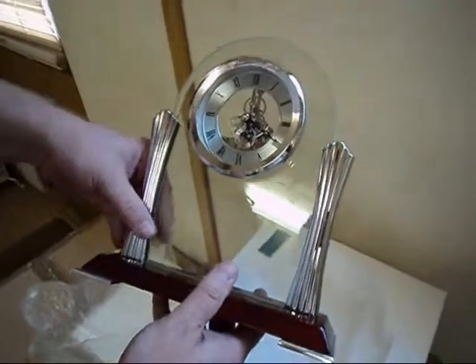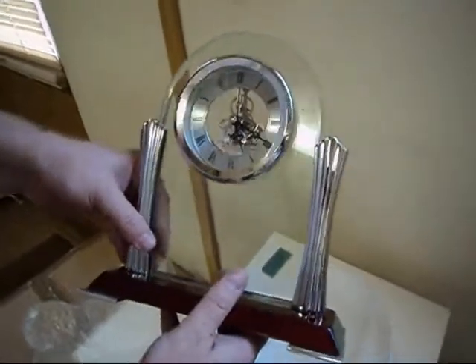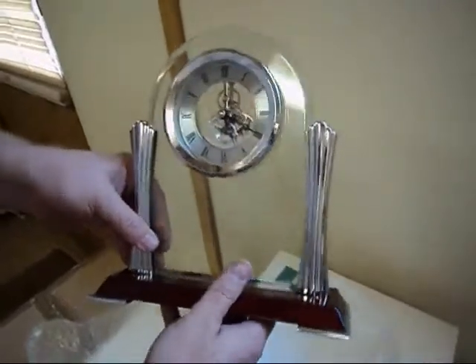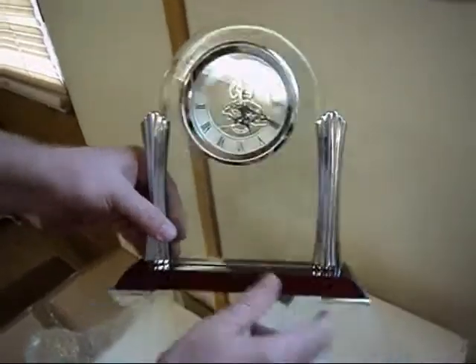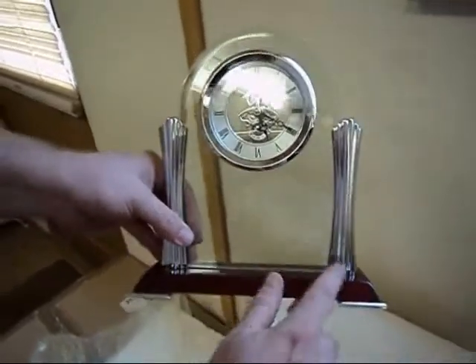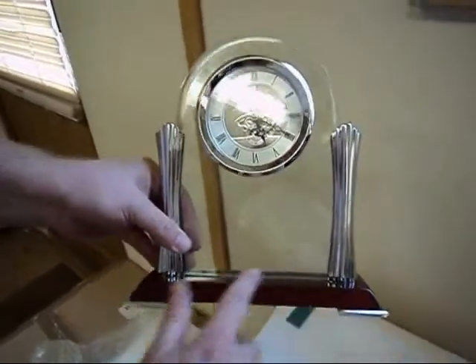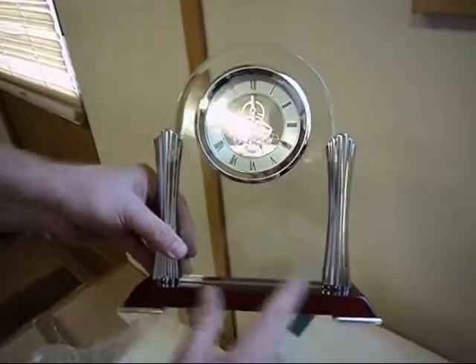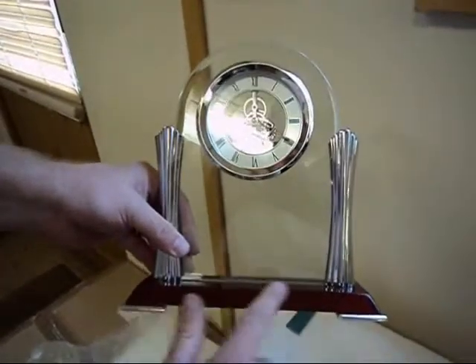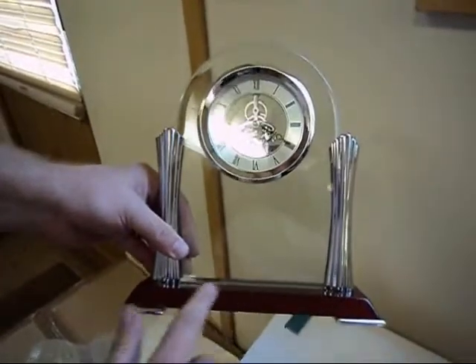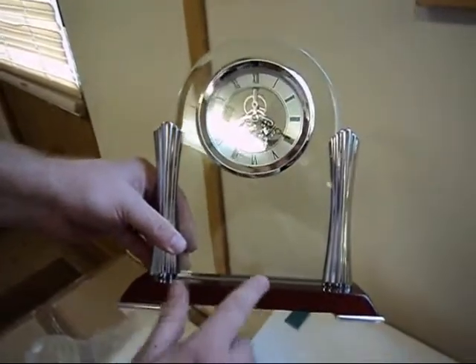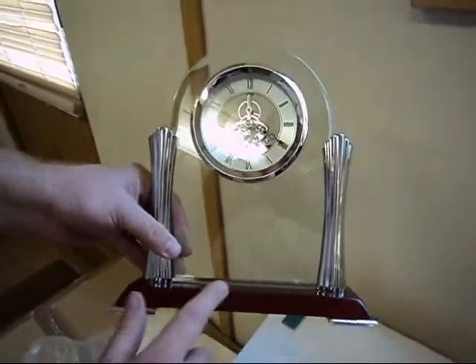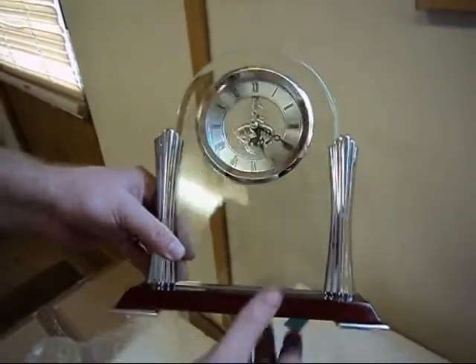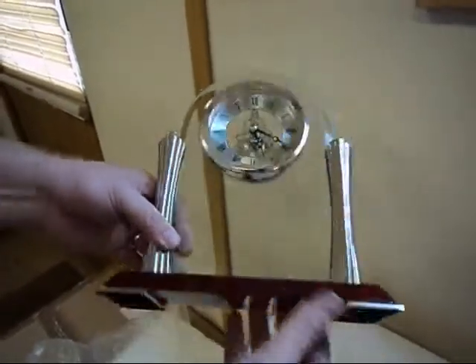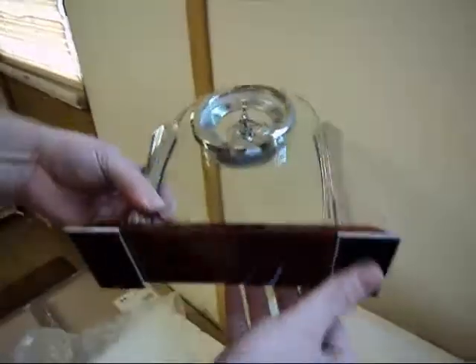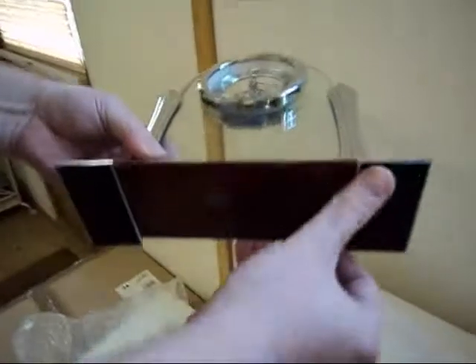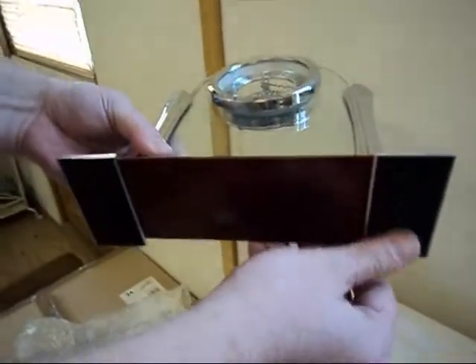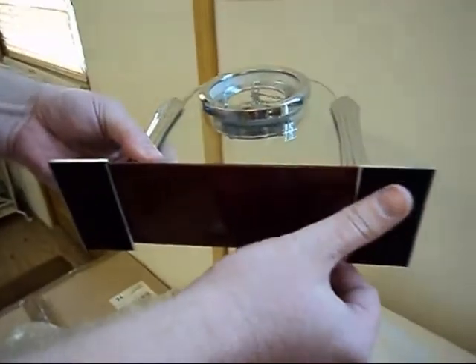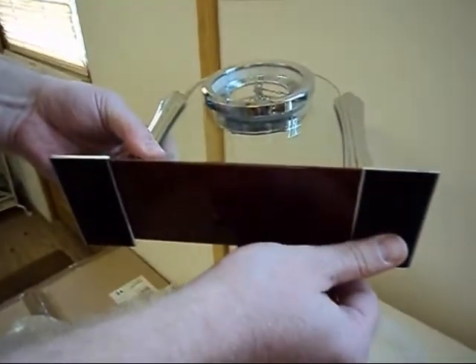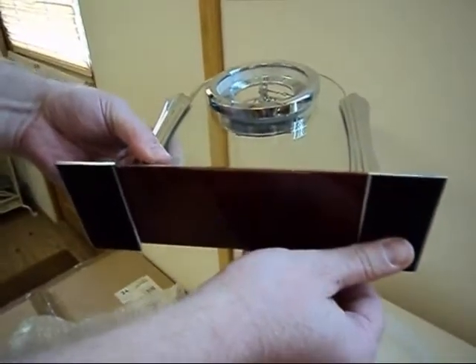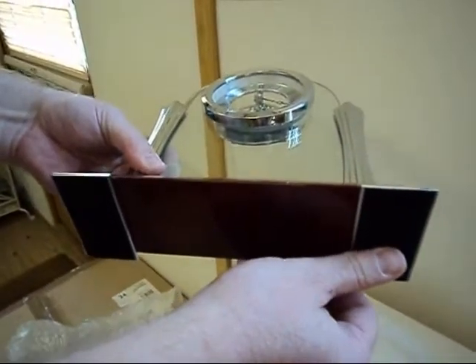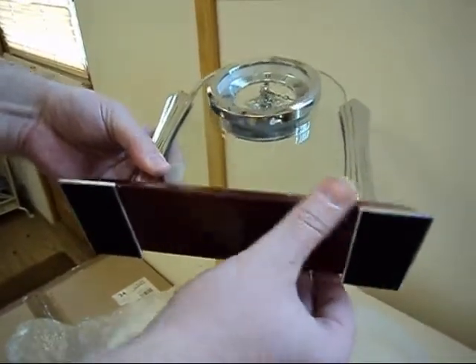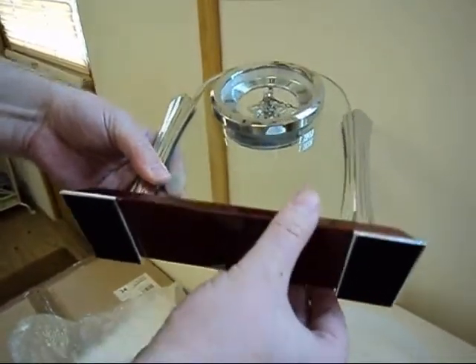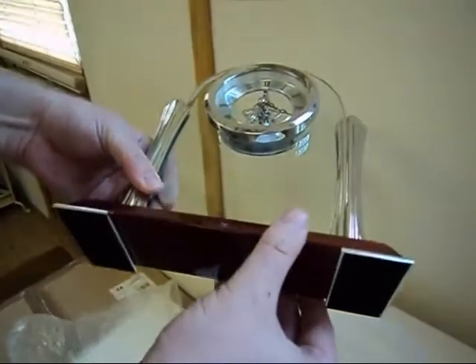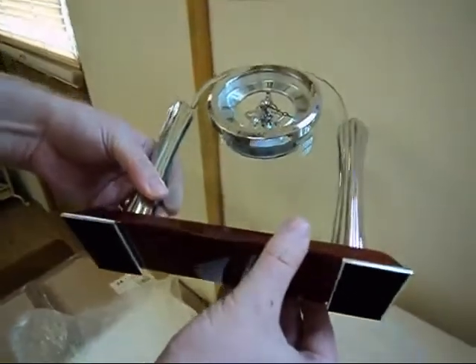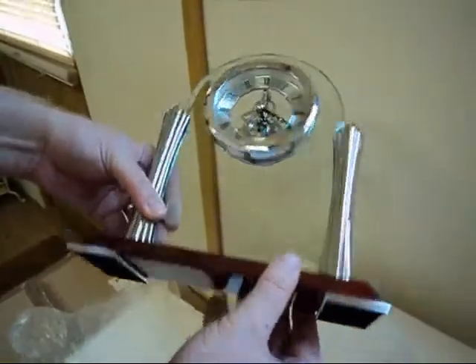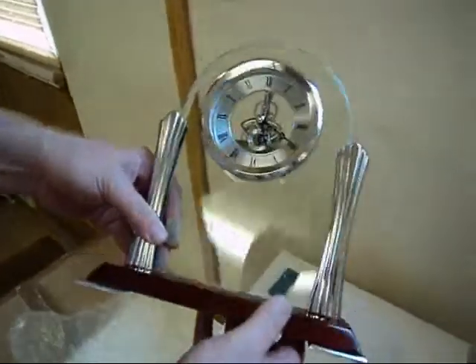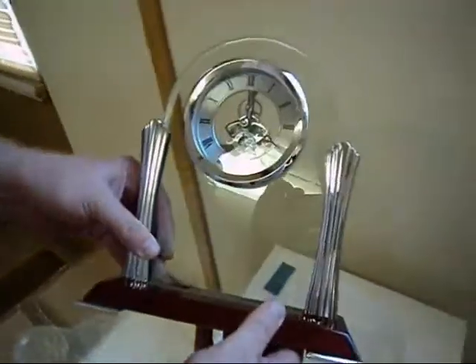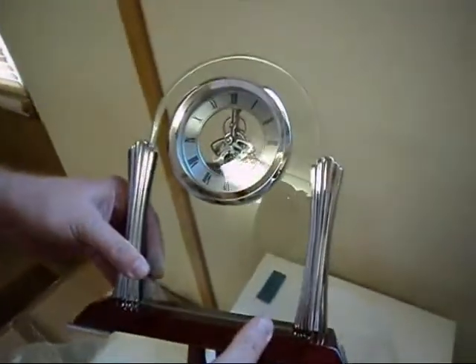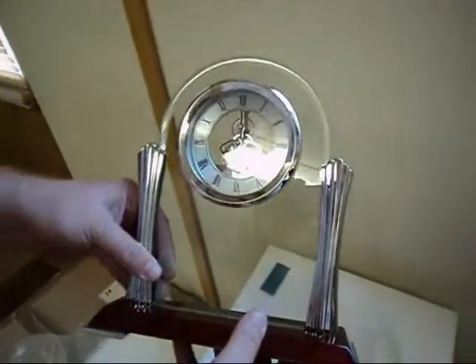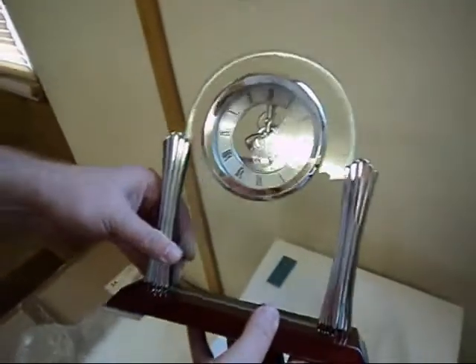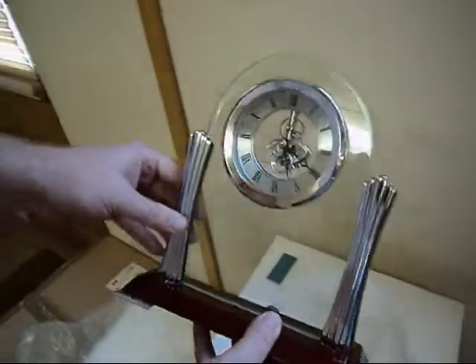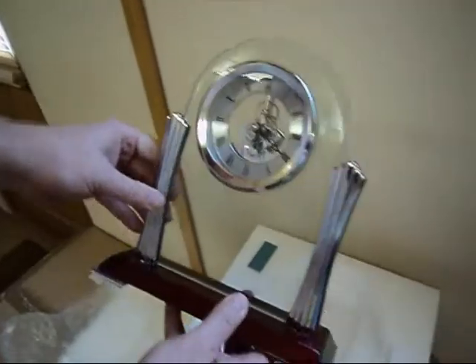It has a smooth to touch wooden base, velvet lined feet to protect your shelf. That's it, that's a wrap.